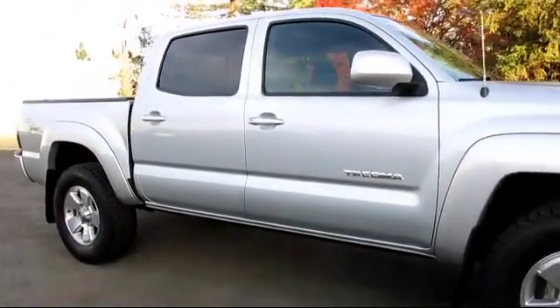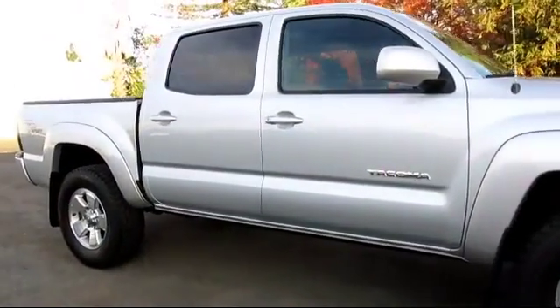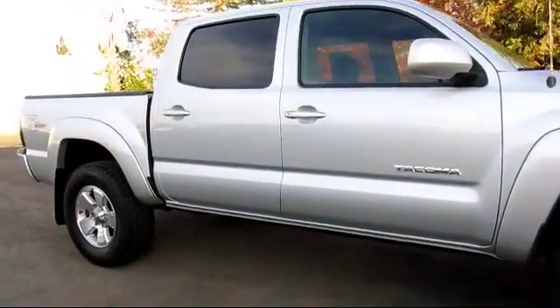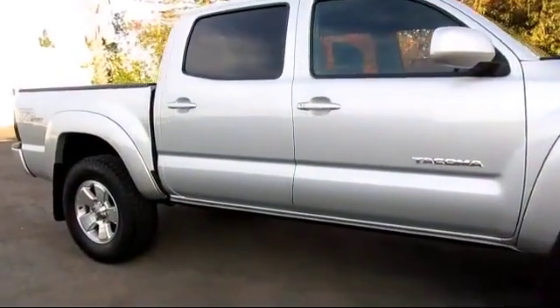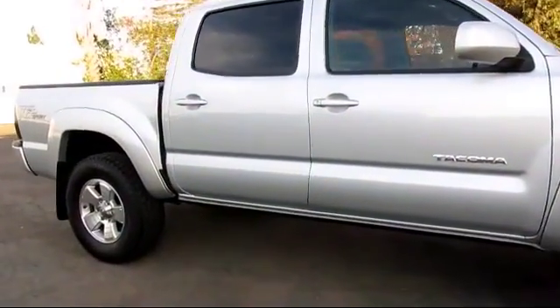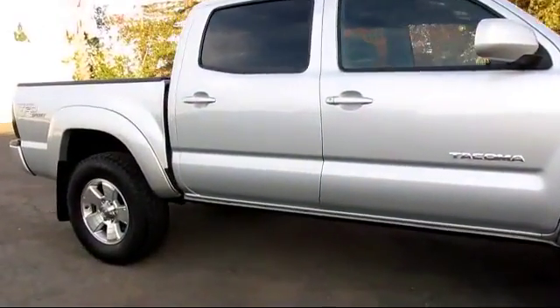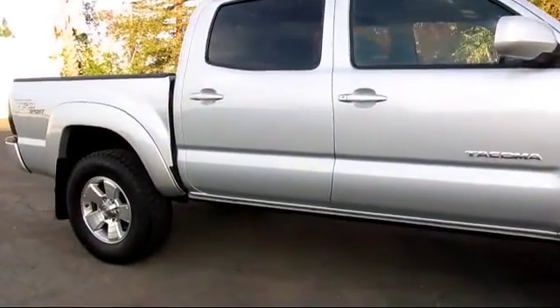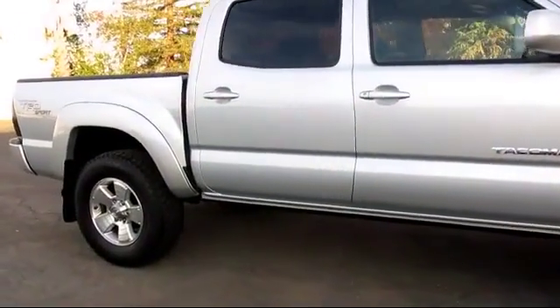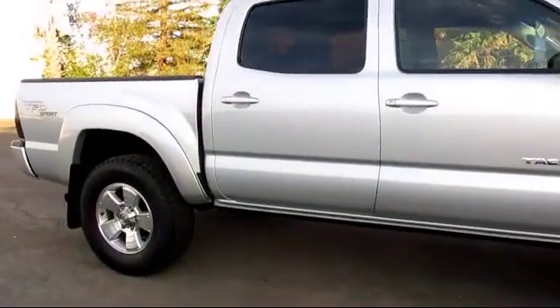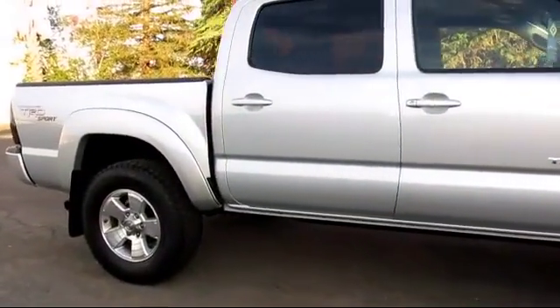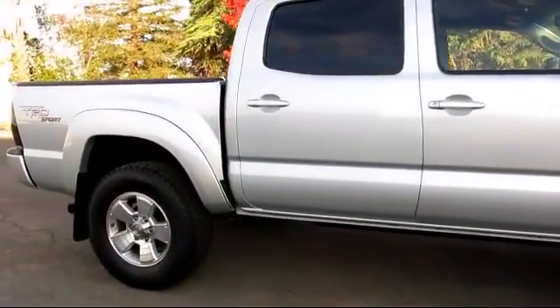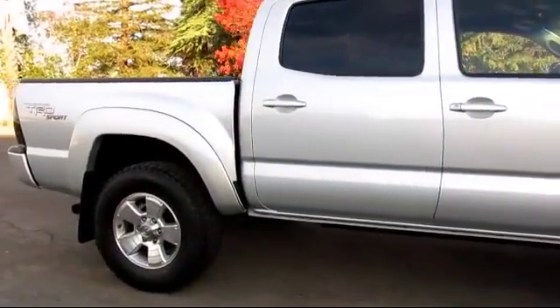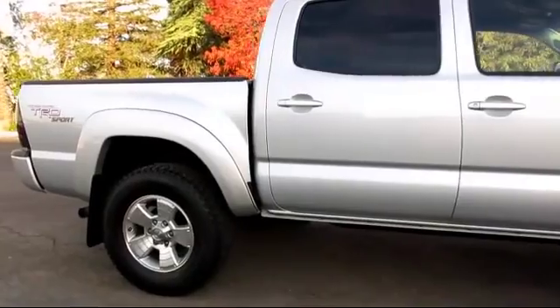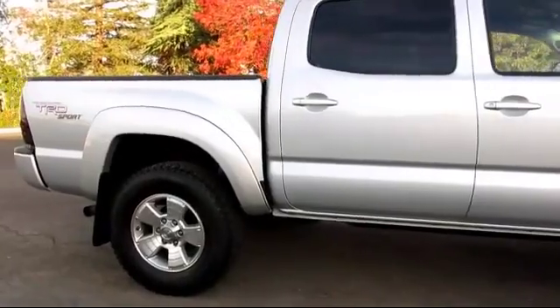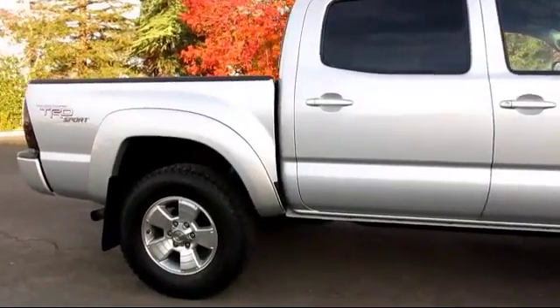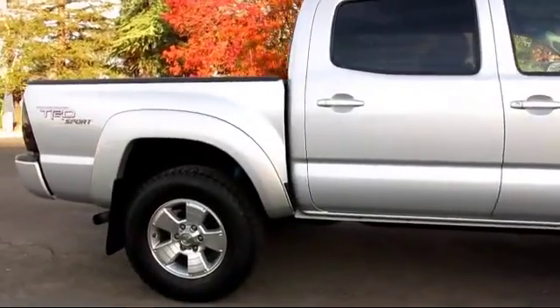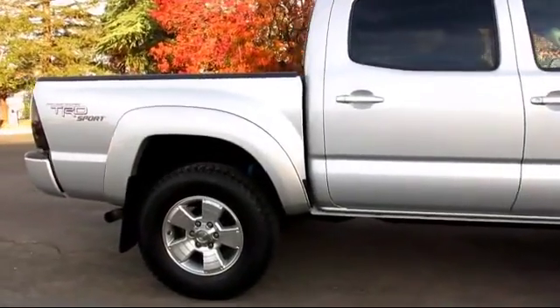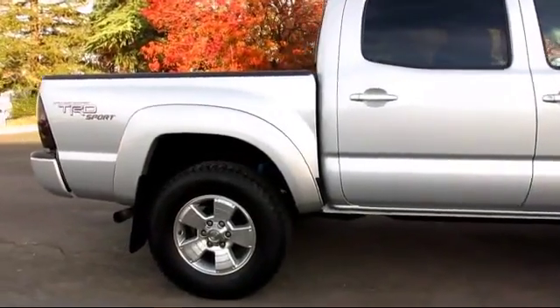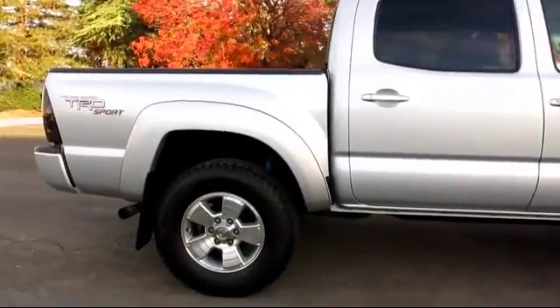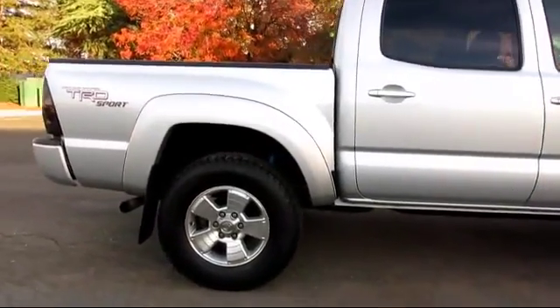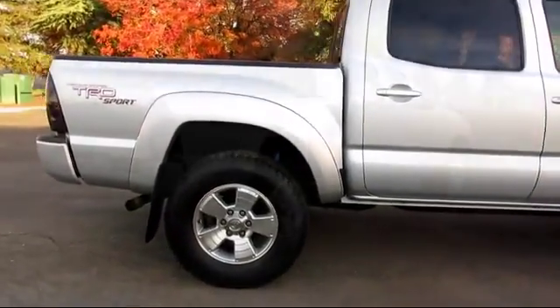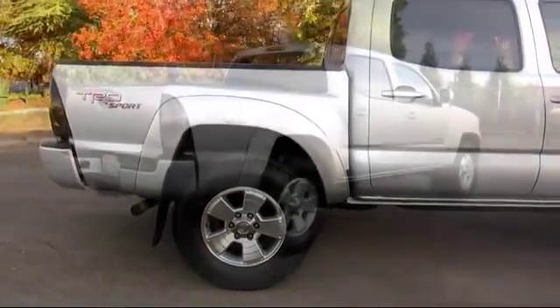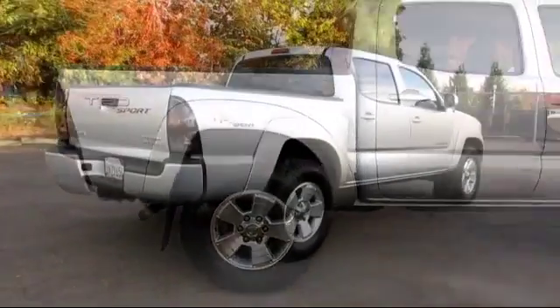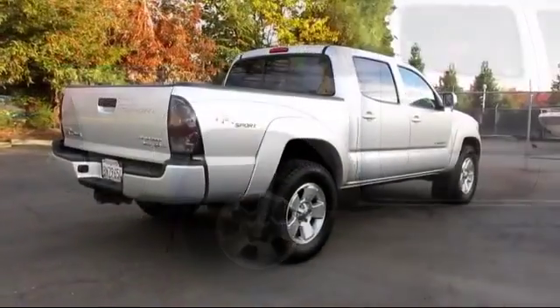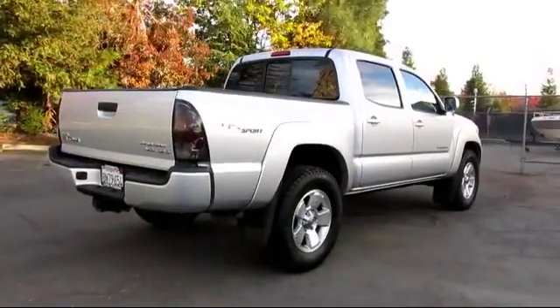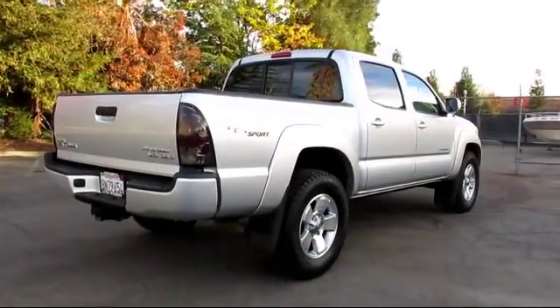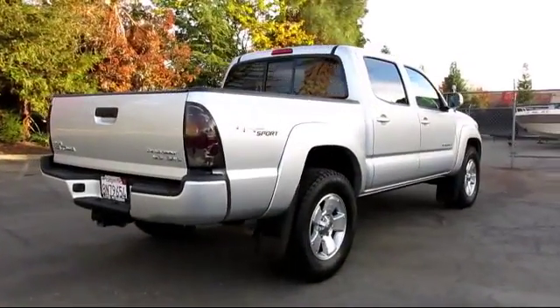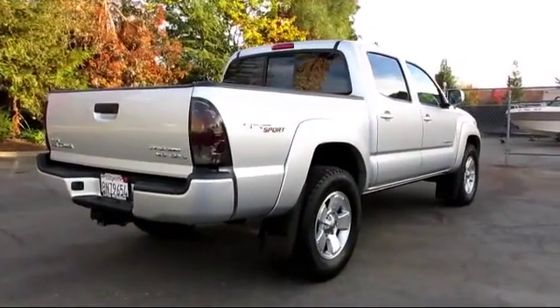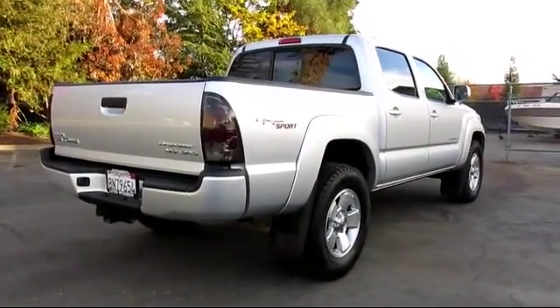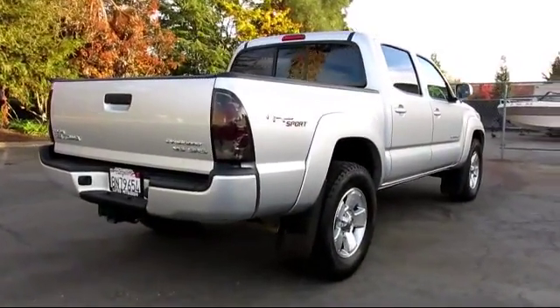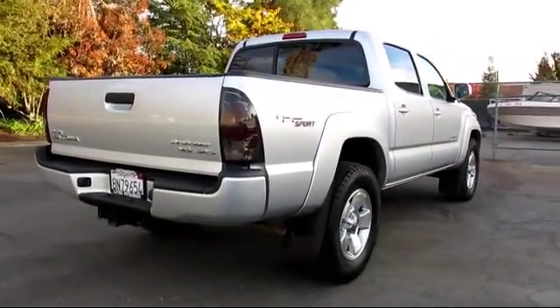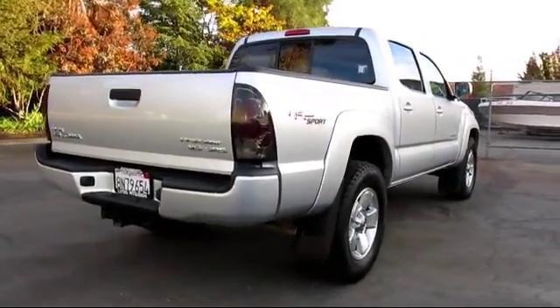Only the best trade-ins and pre-owned vehicles make it through our thorough inspection by our factory trained technicians, so be sure to ask about our used vehicle warranty.